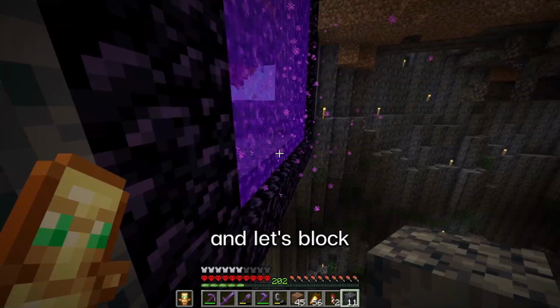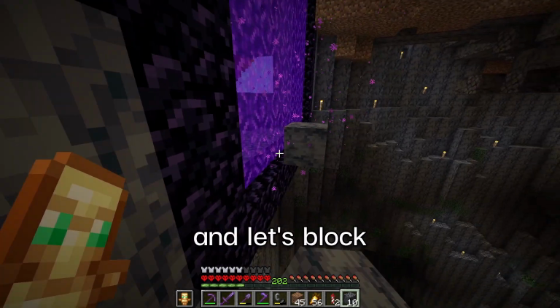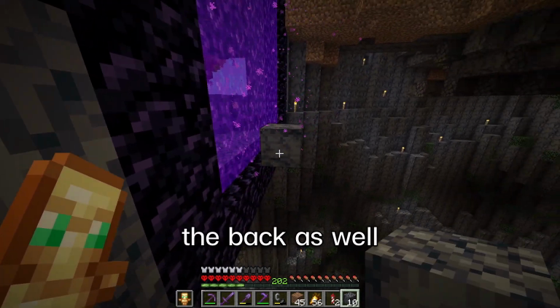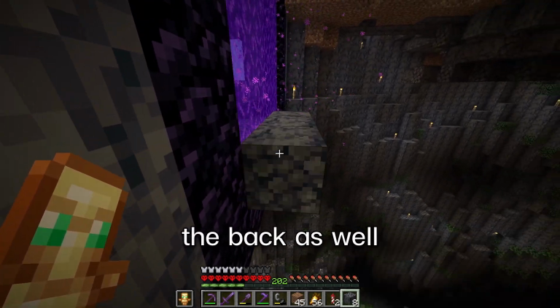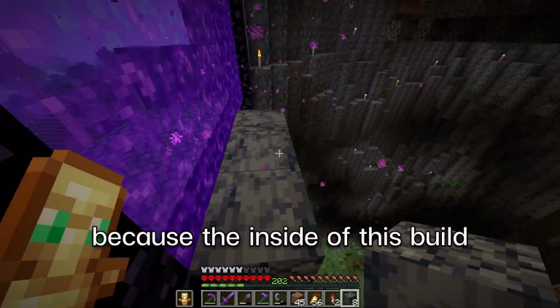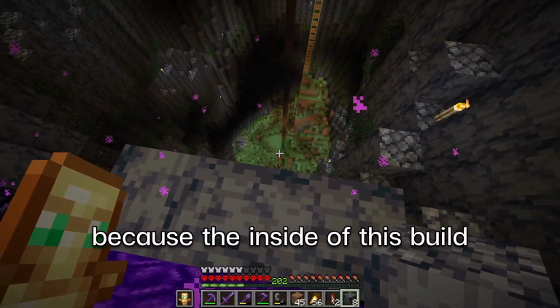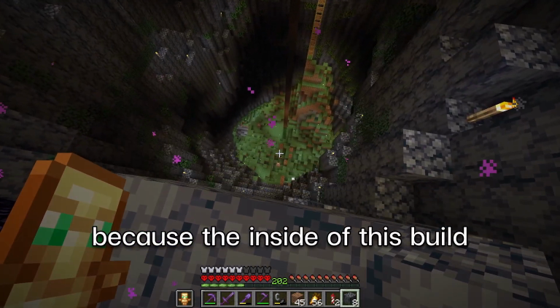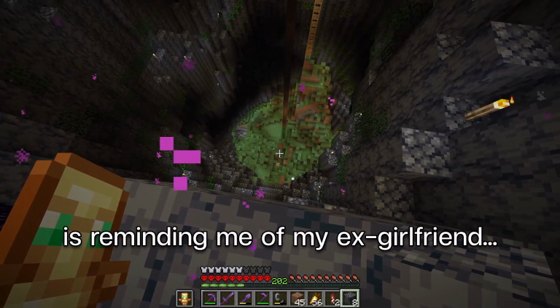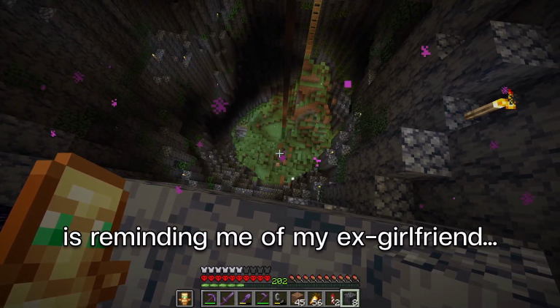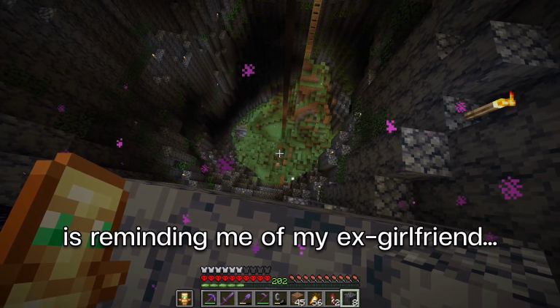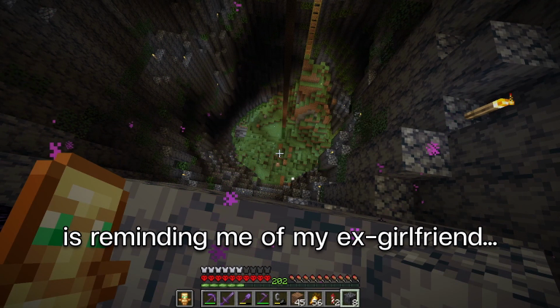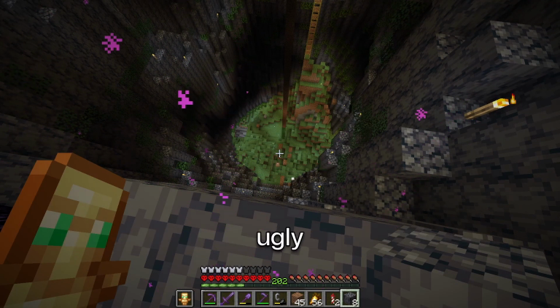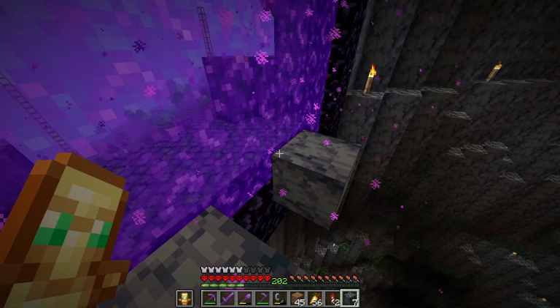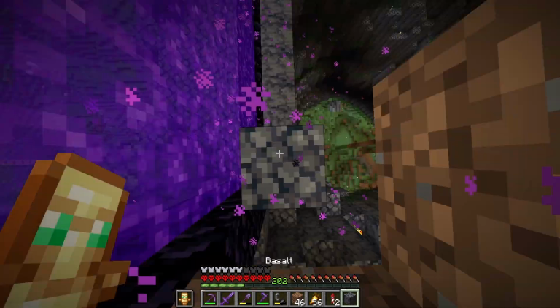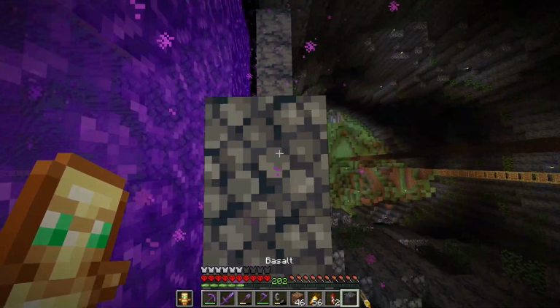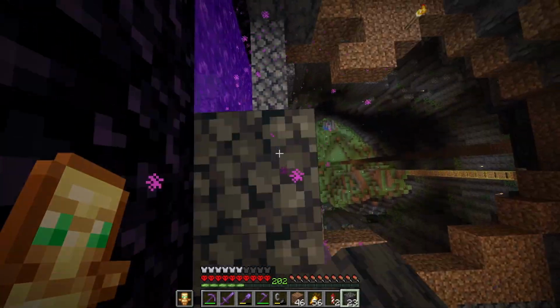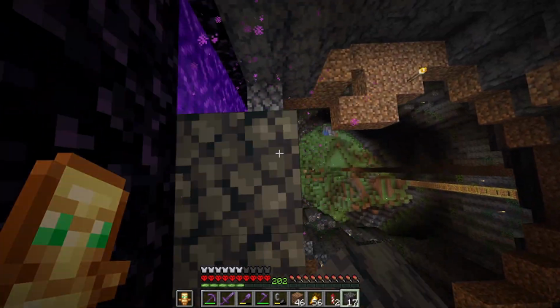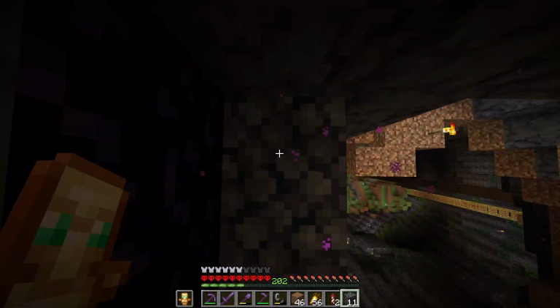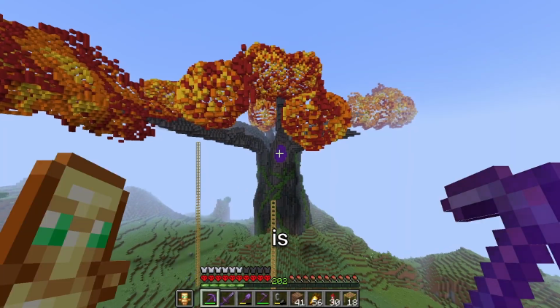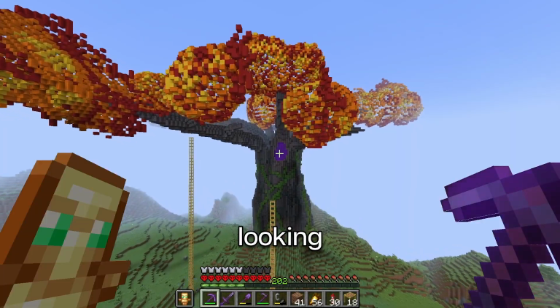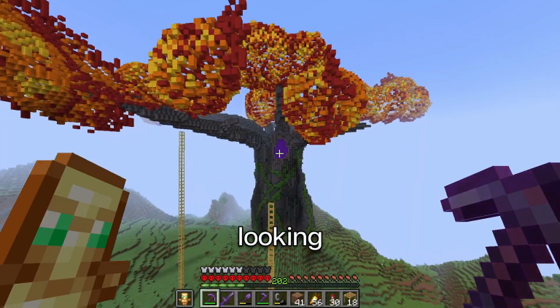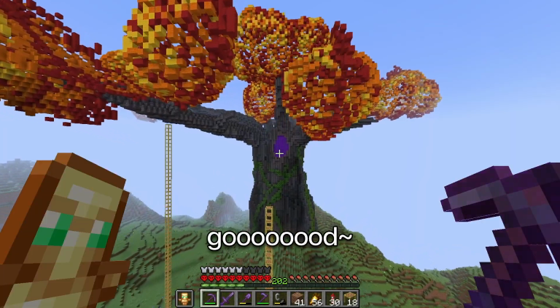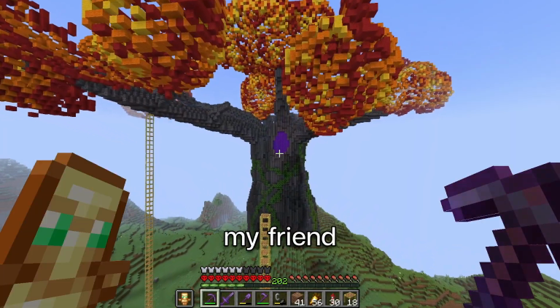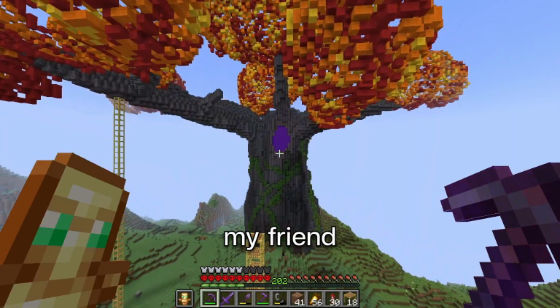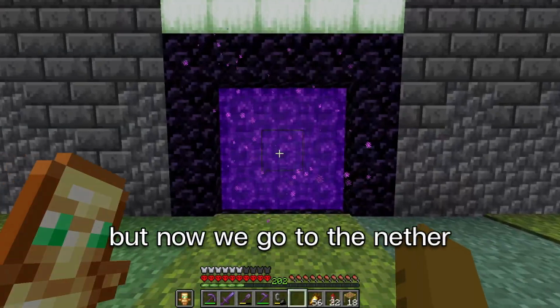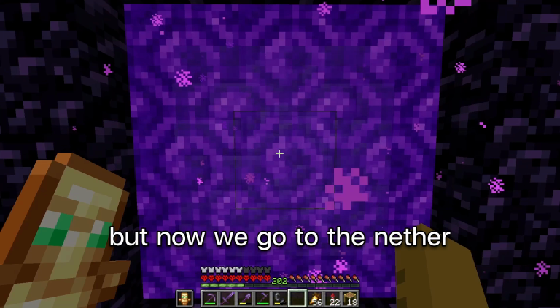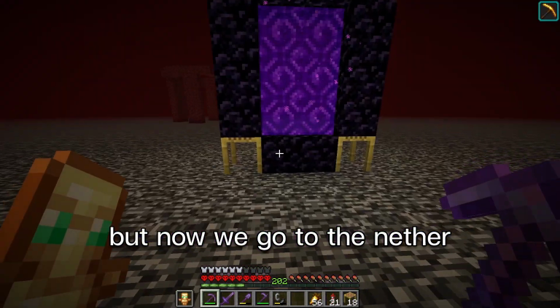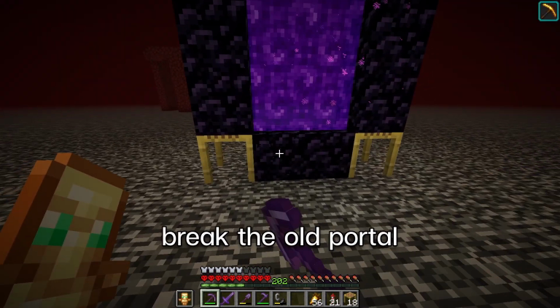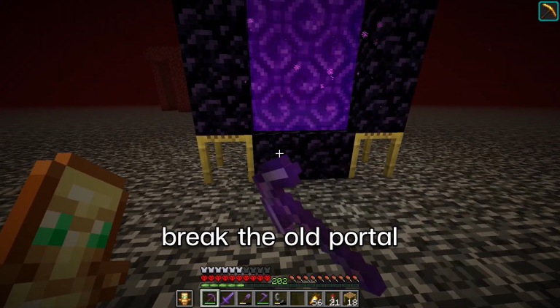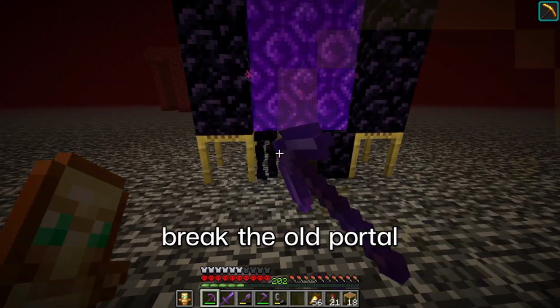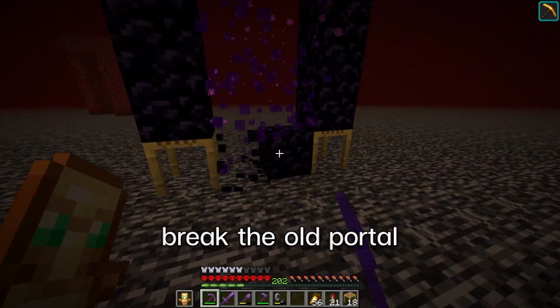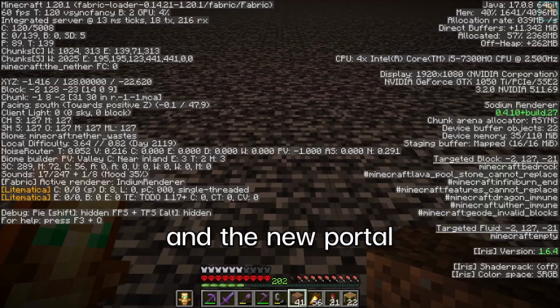Let's block the back as well, because the inside of this build is reminding me of my ex-girlfriend — ugly. That is looking good, my friend. But now we go to the nether, break the old portal, and the new portal should be right here on this block.